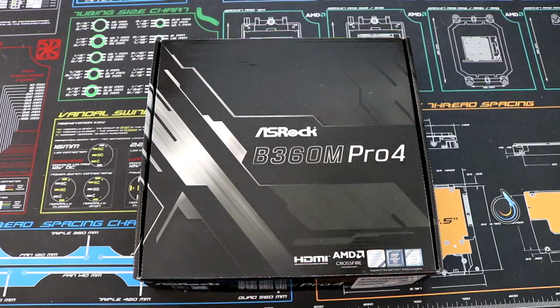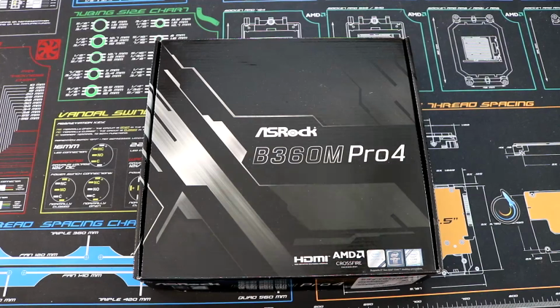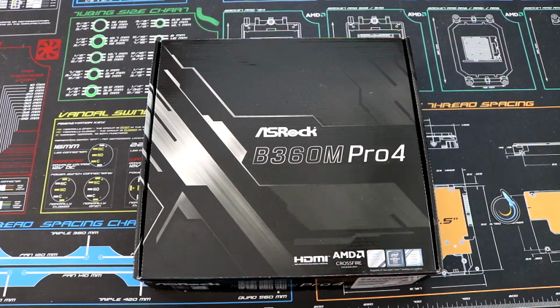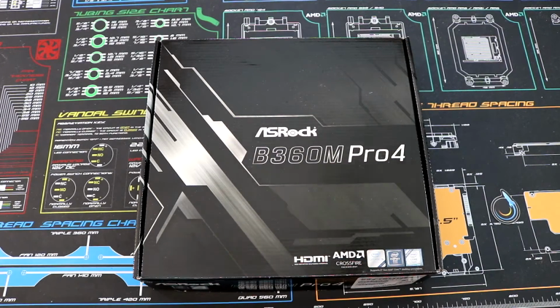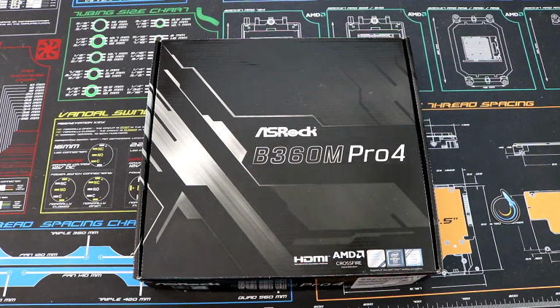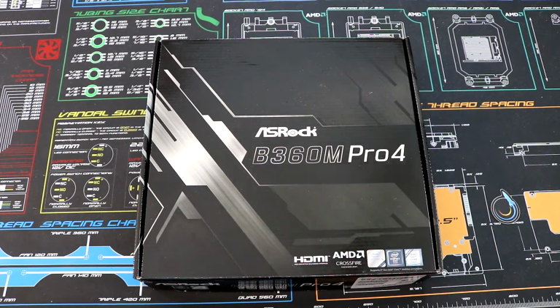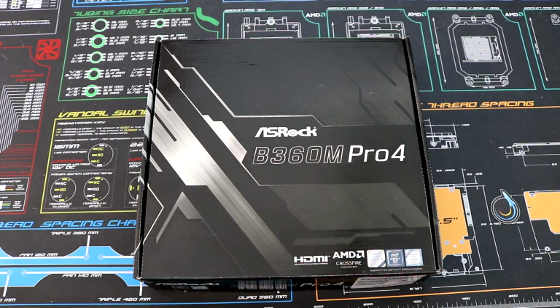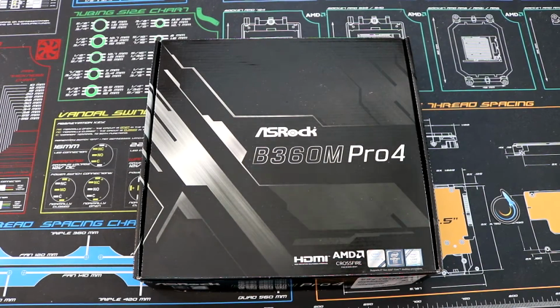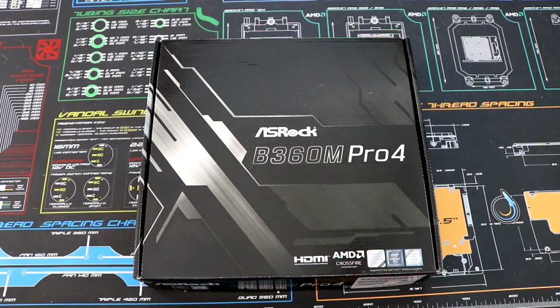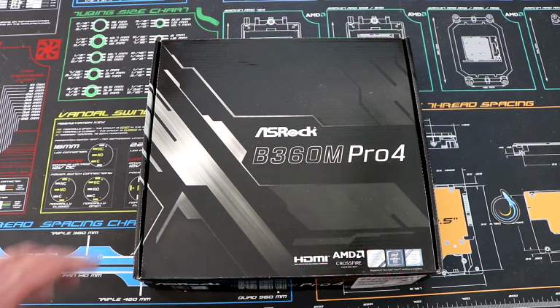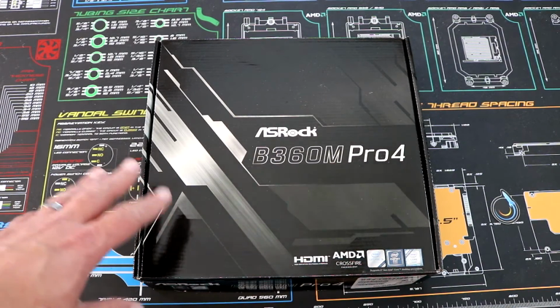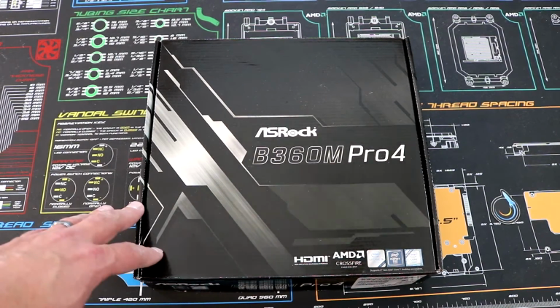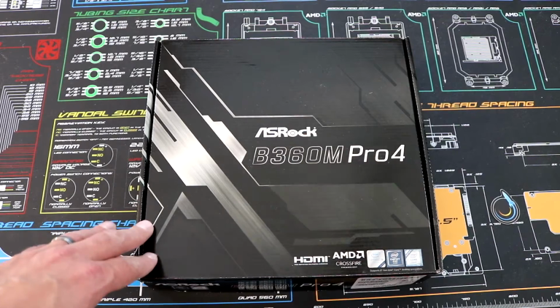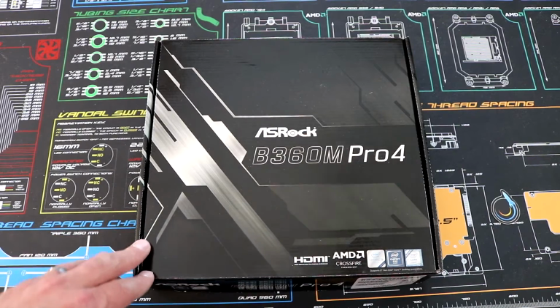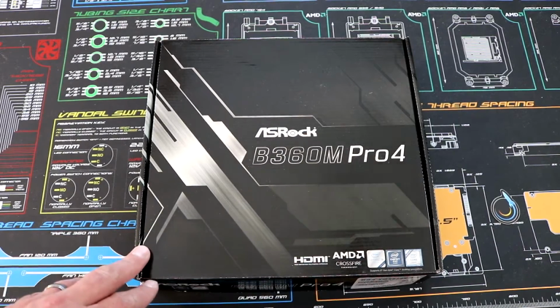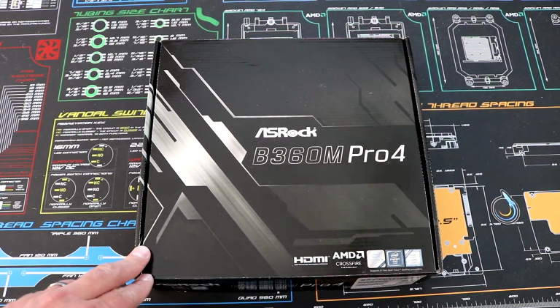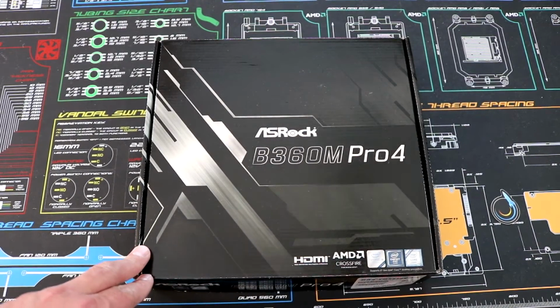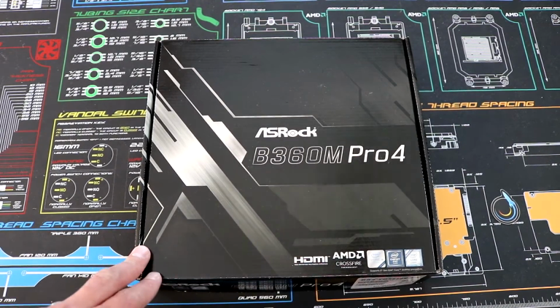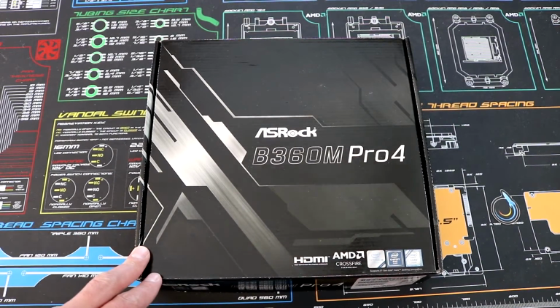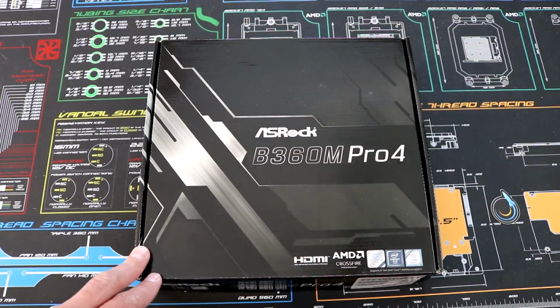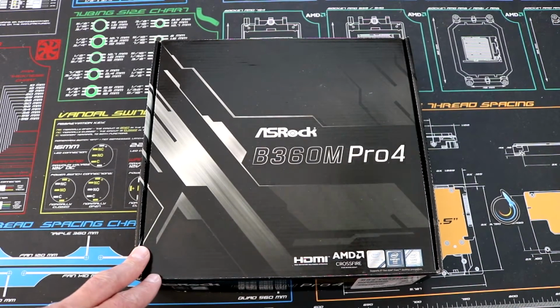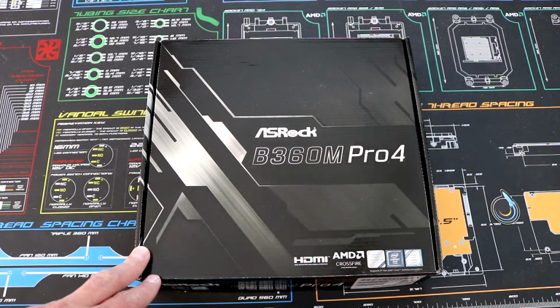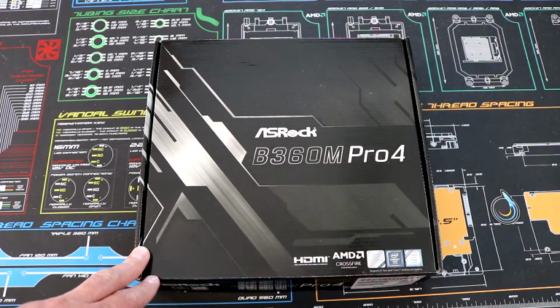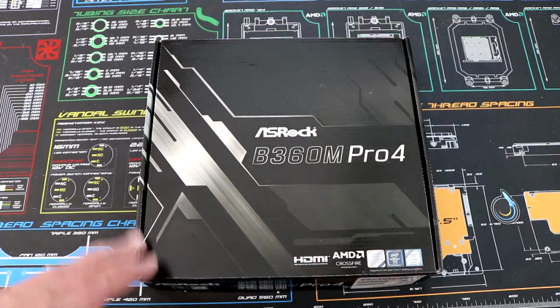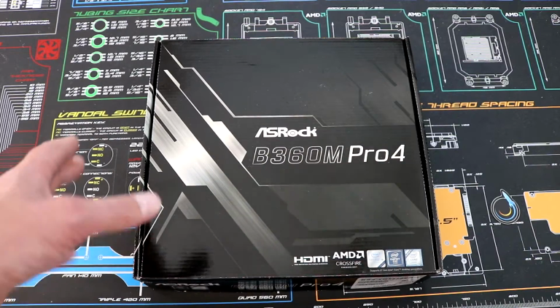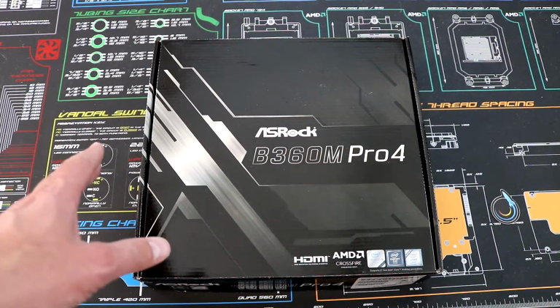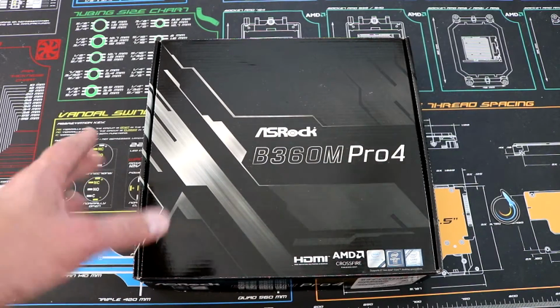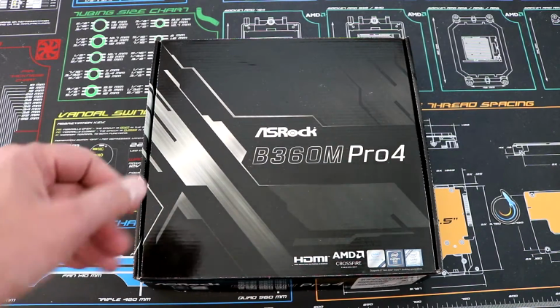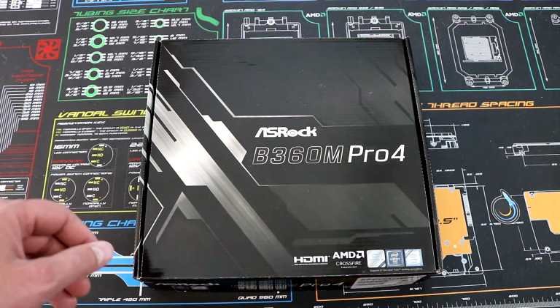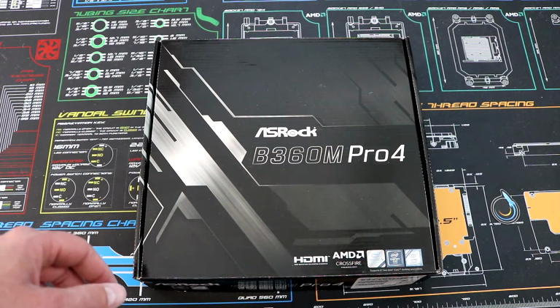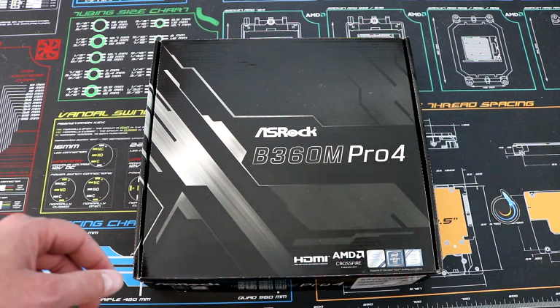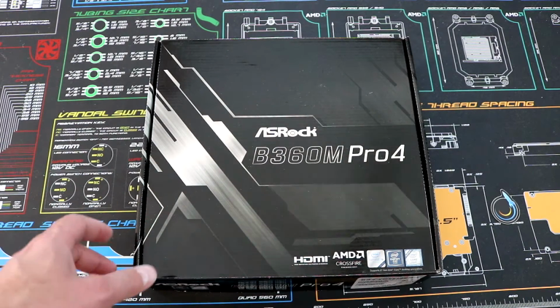Hello Internet! Adopted Mike here, and in this video we're going to be taking a look at this B360 board from ASRock. This is the B360M for Micro ATX and it's their Pro 4 line.